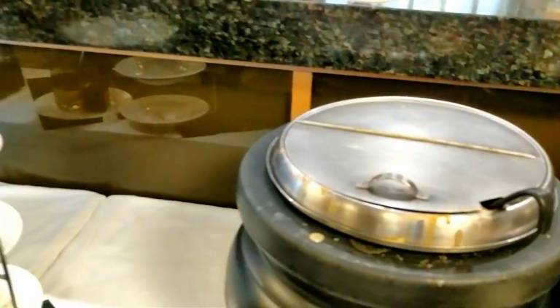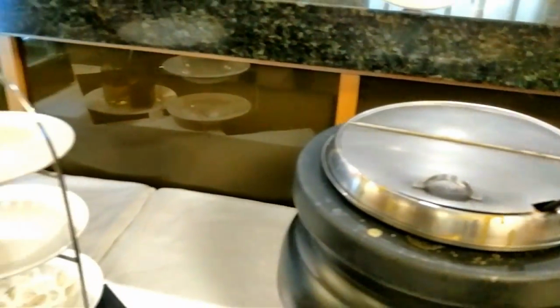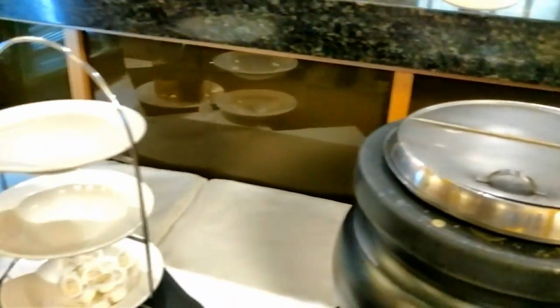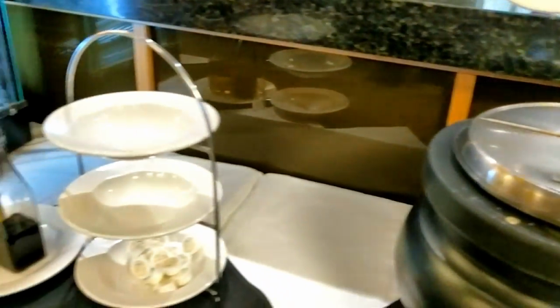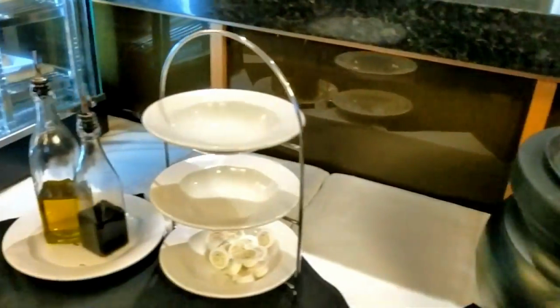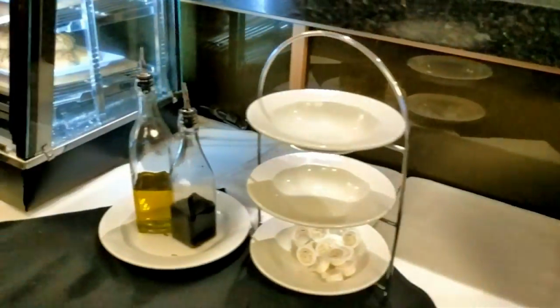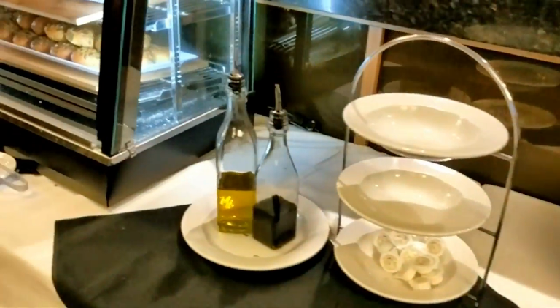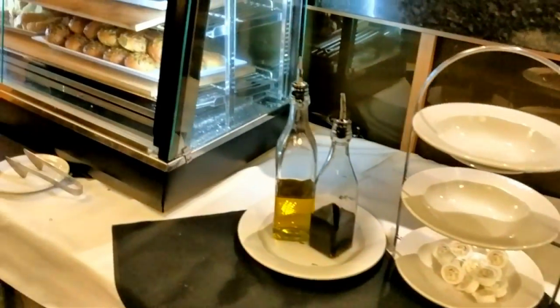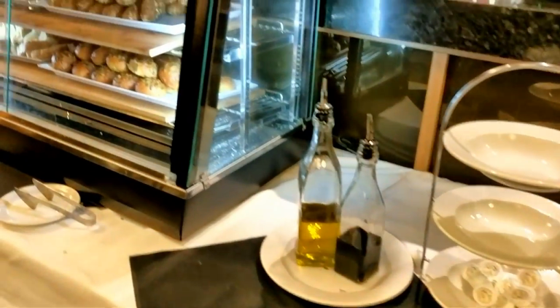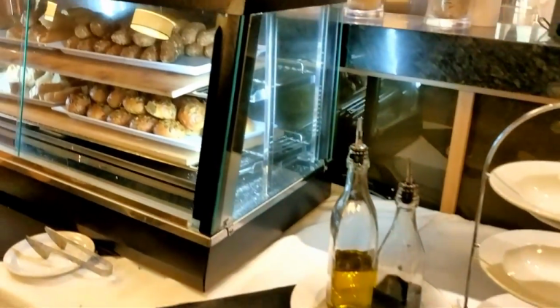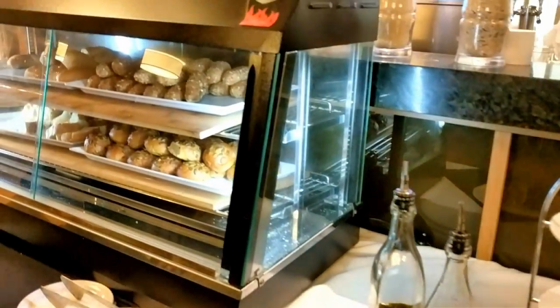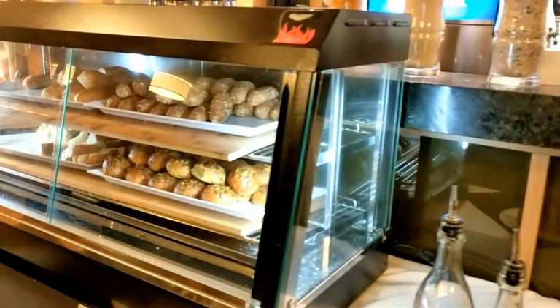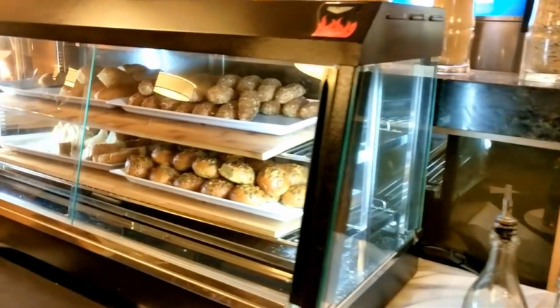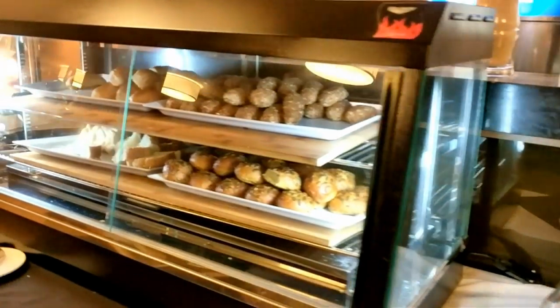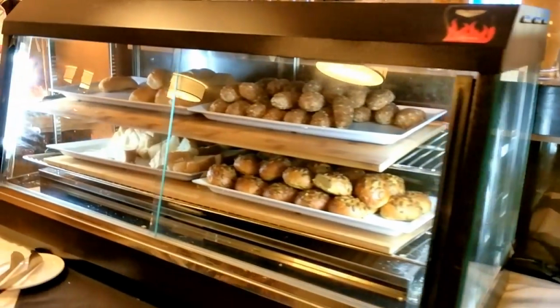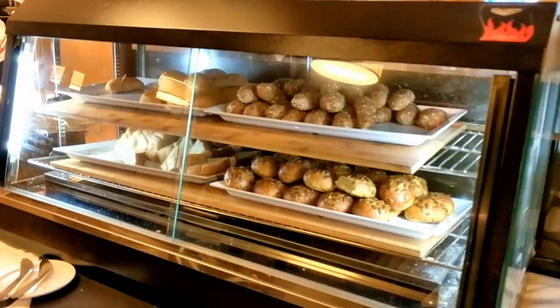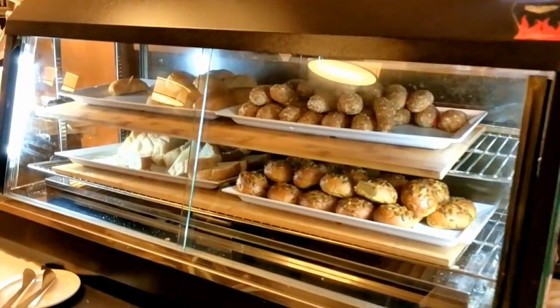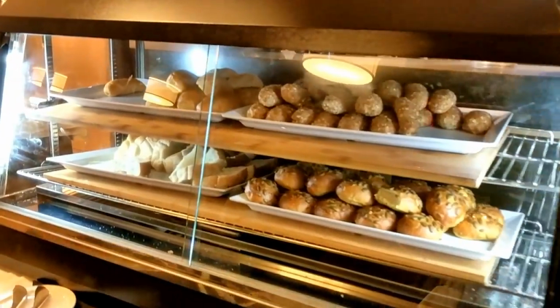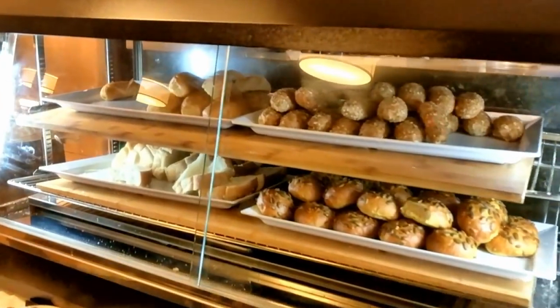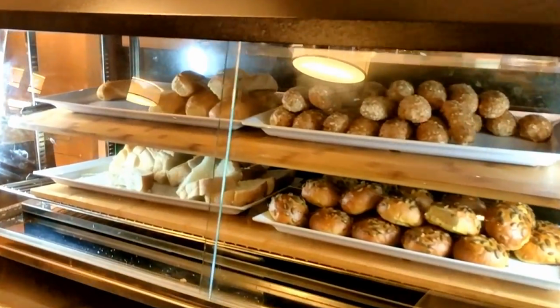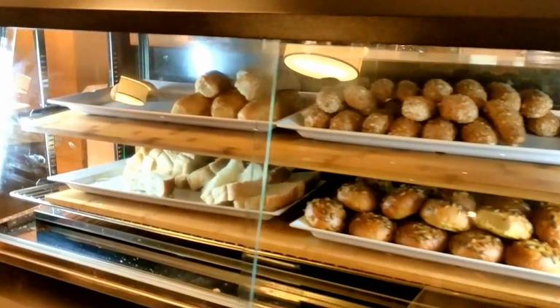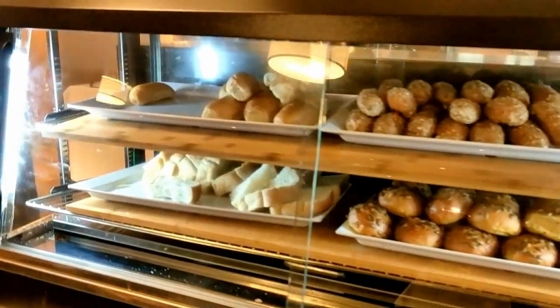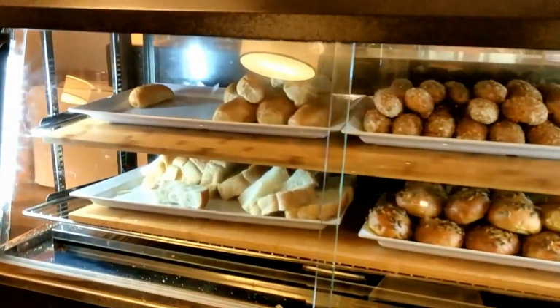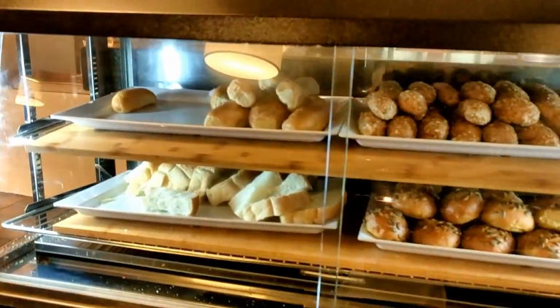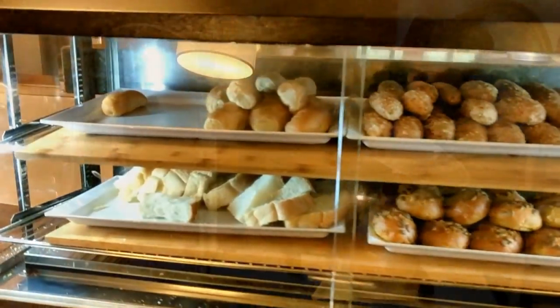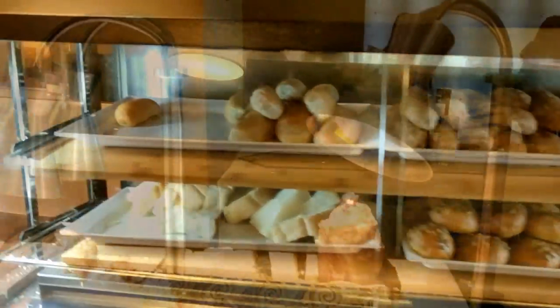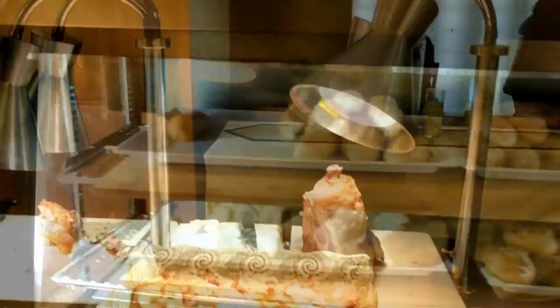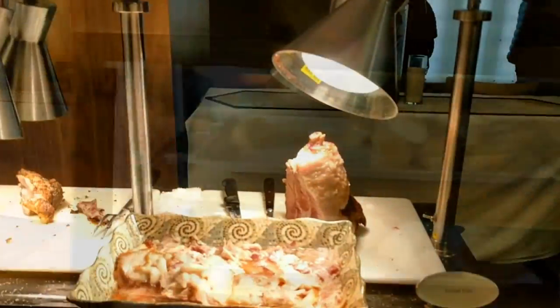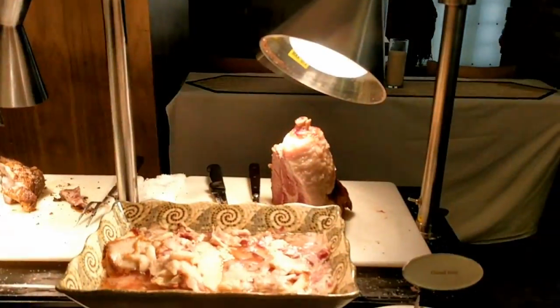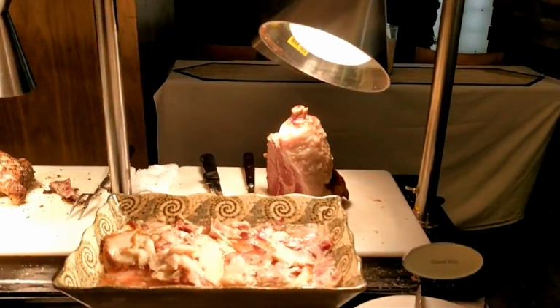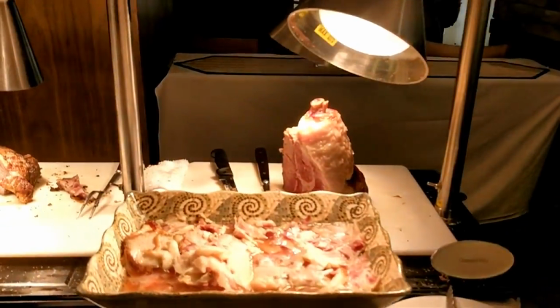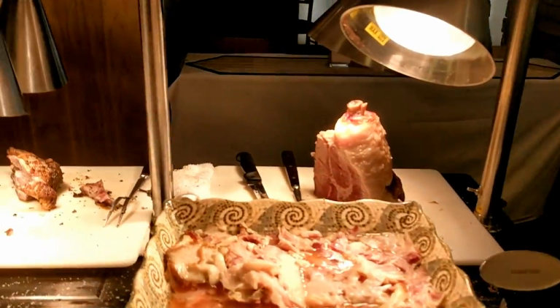And then what do we have here? We have the bread — so again, we'll stay away from this. We've got some nice ham.